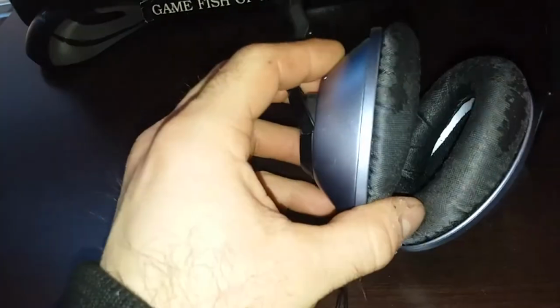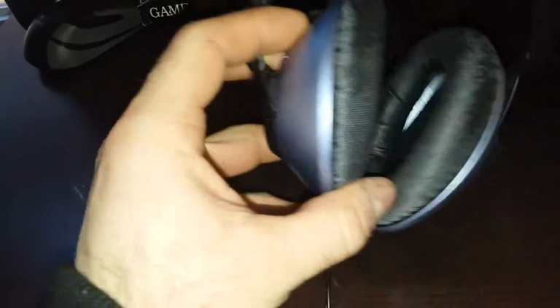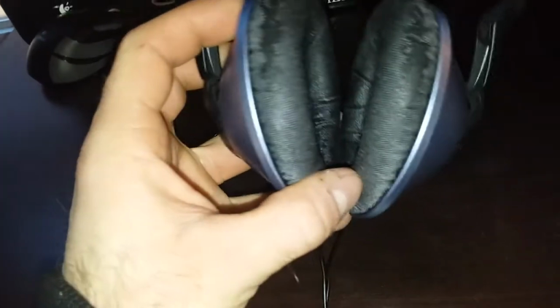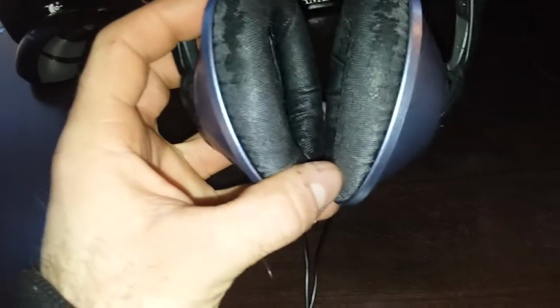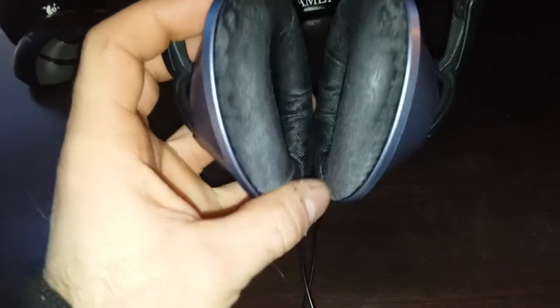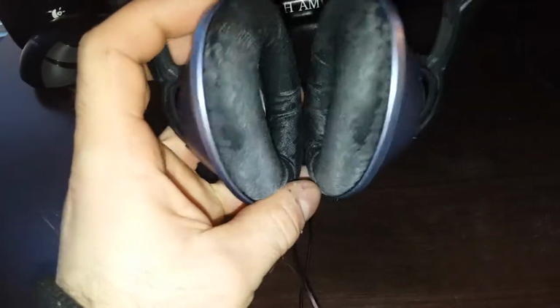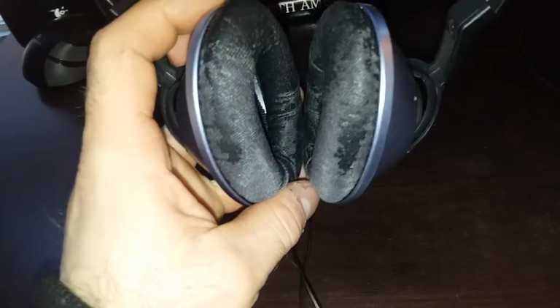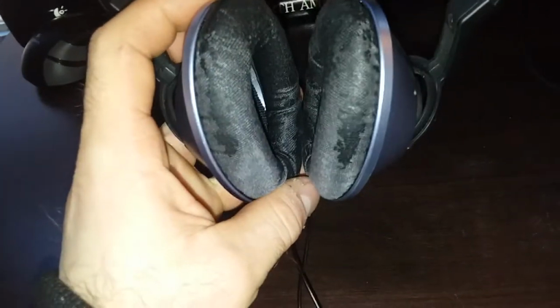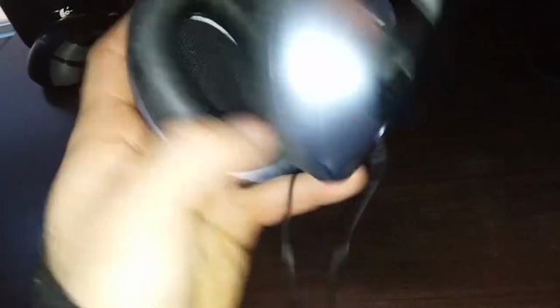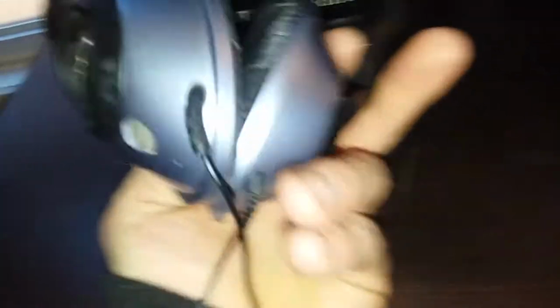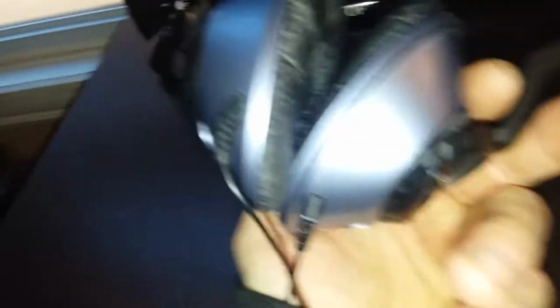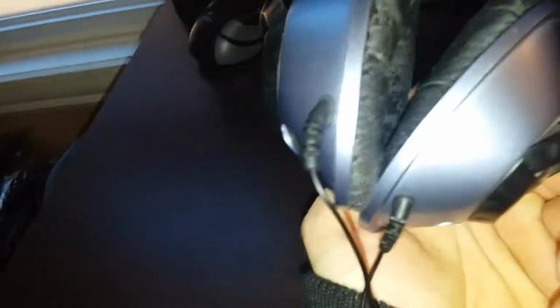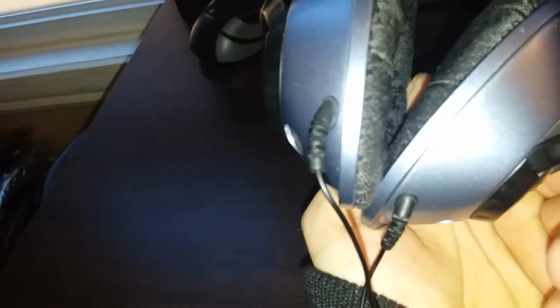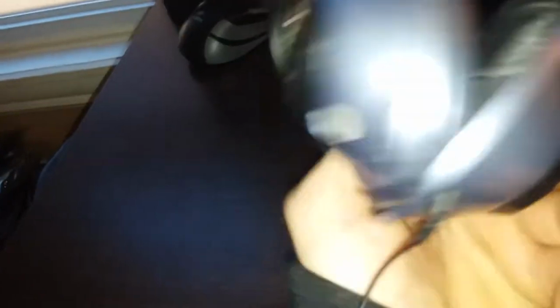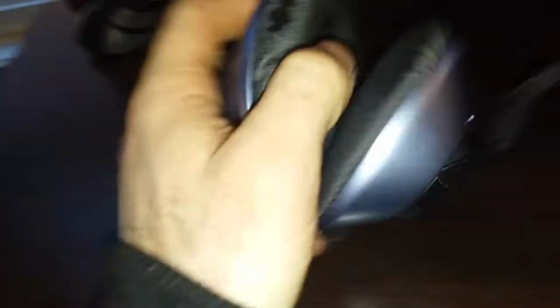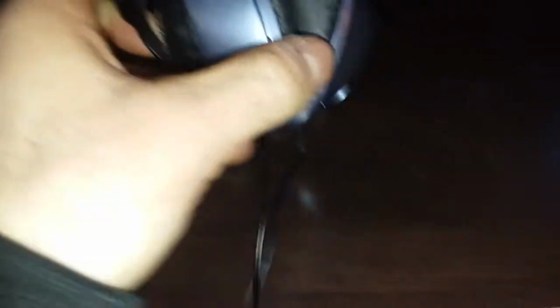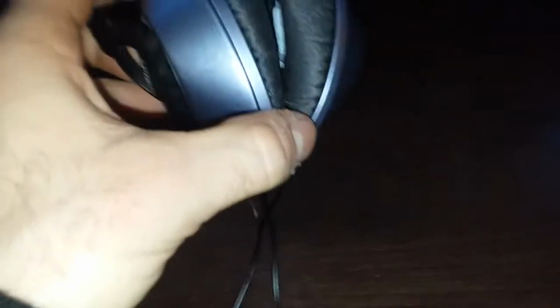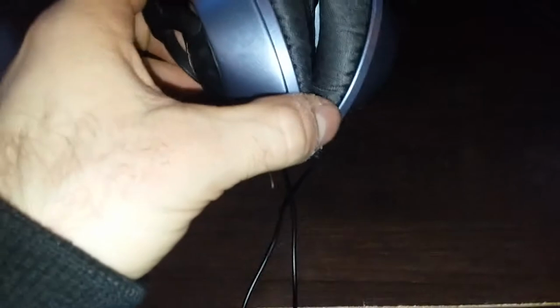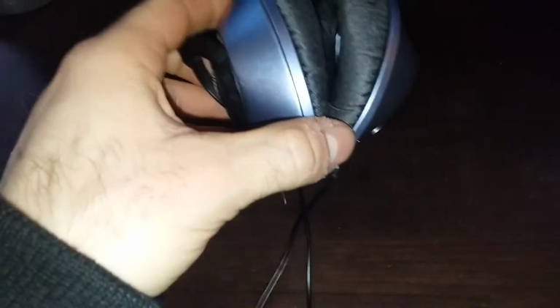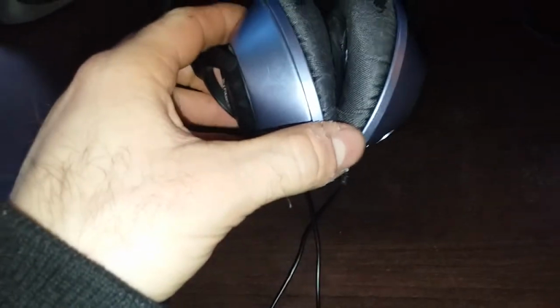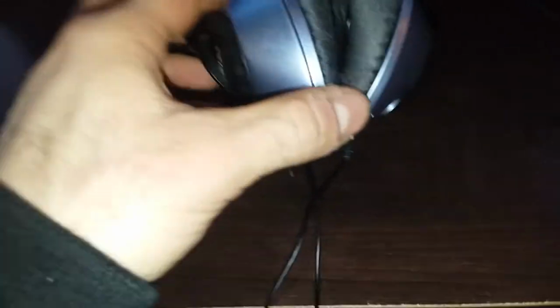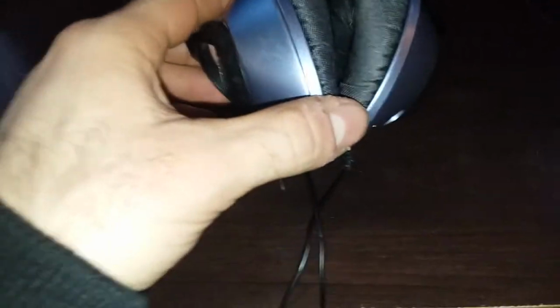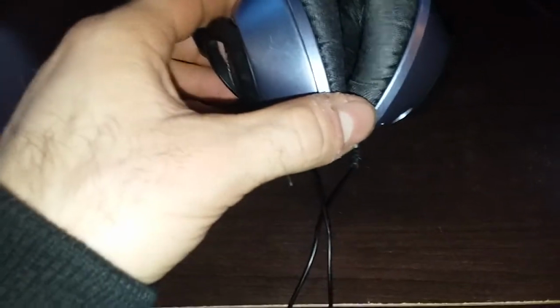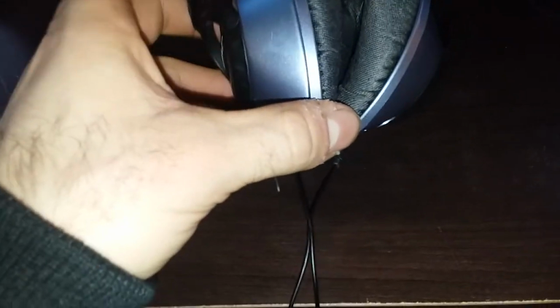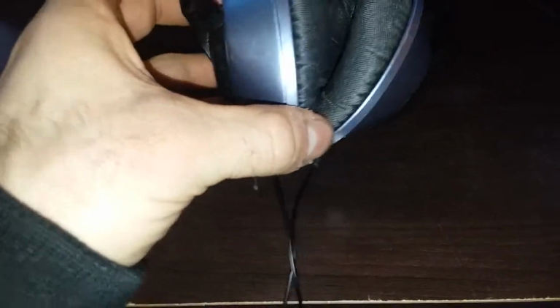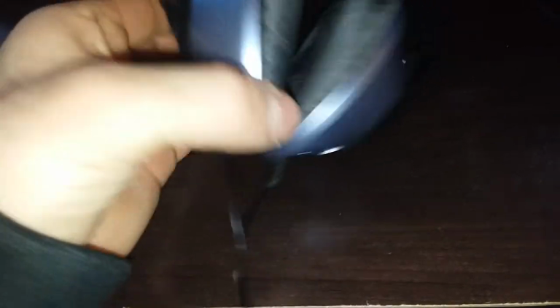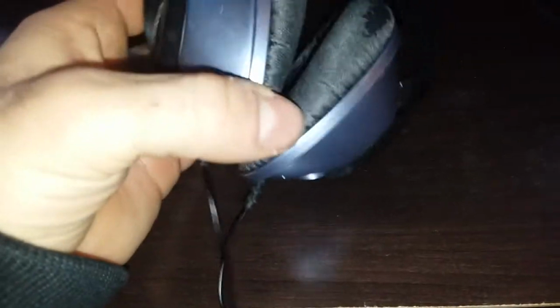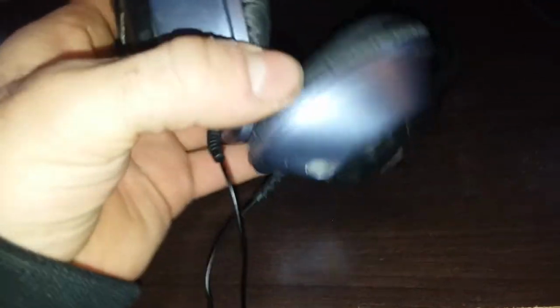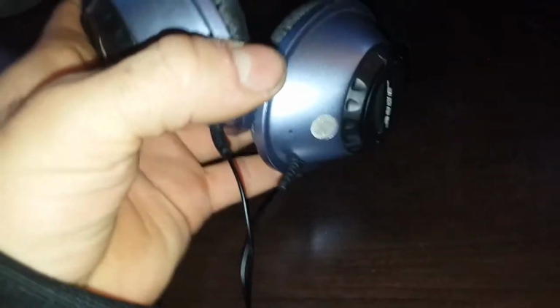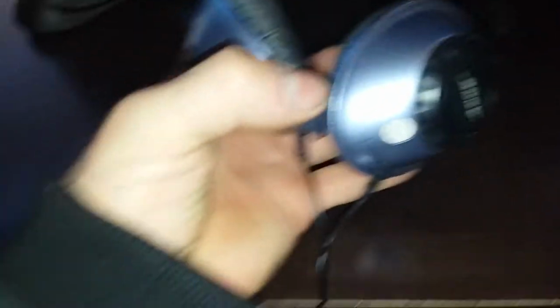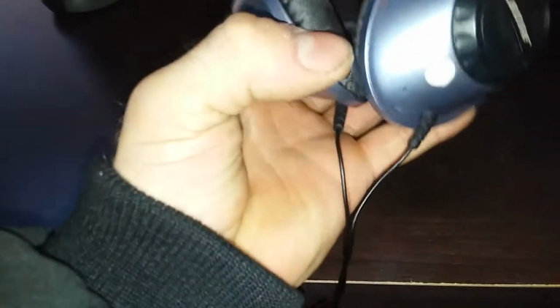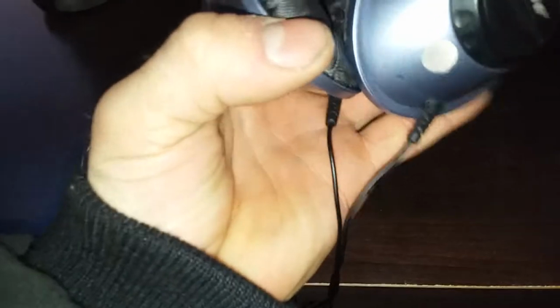They are worn down a little bit because they've been used, which is a good thing. Sony does make some really good headphones too — they make studio quality, professional grade headphones.